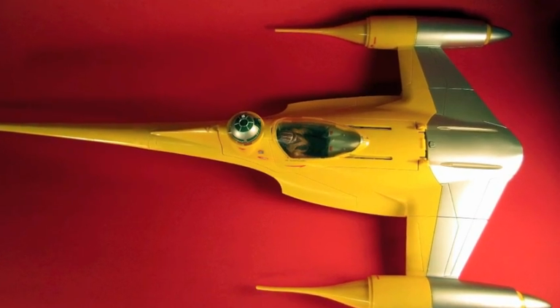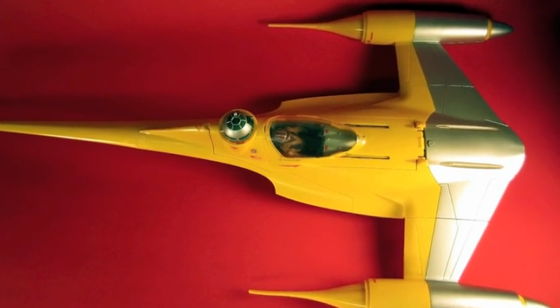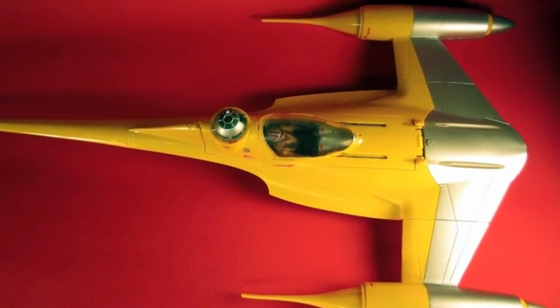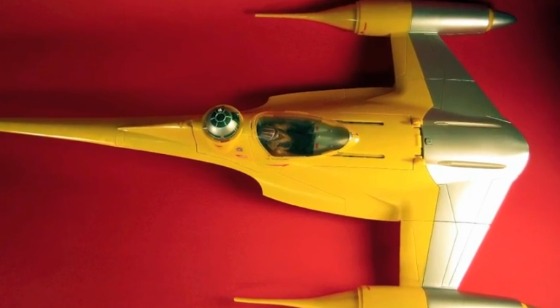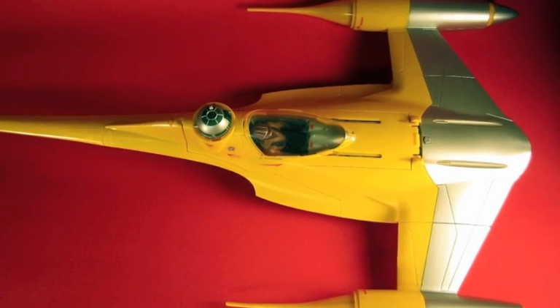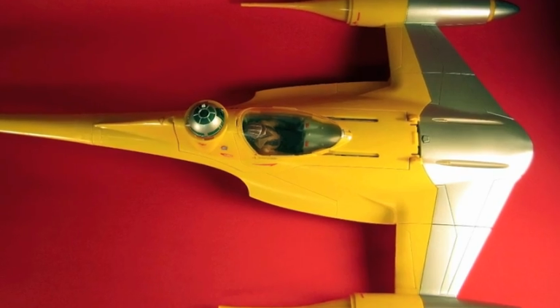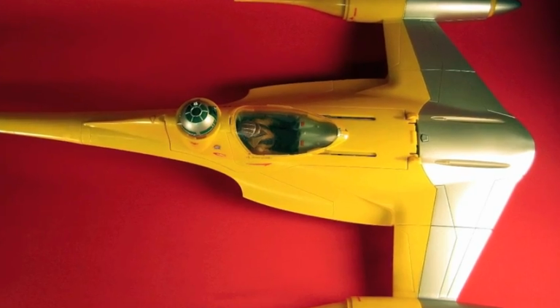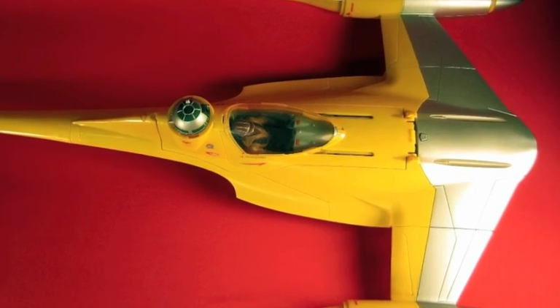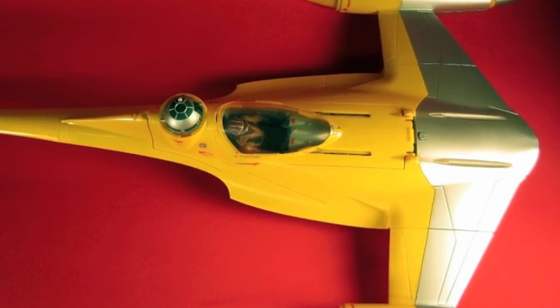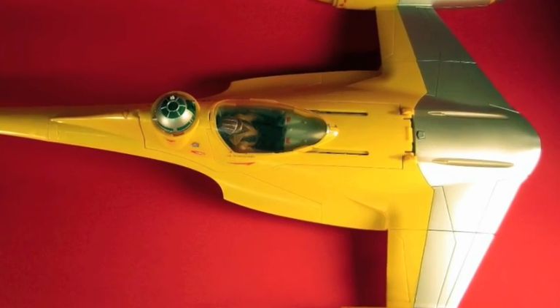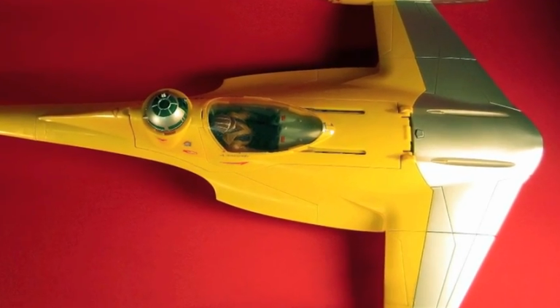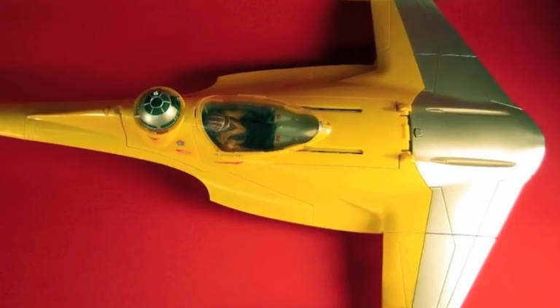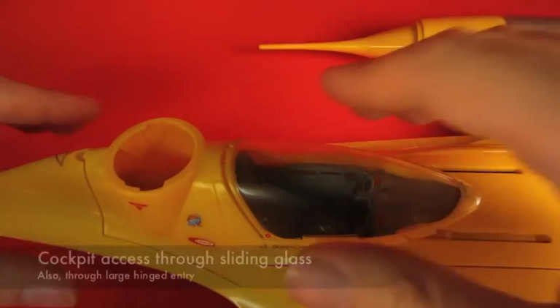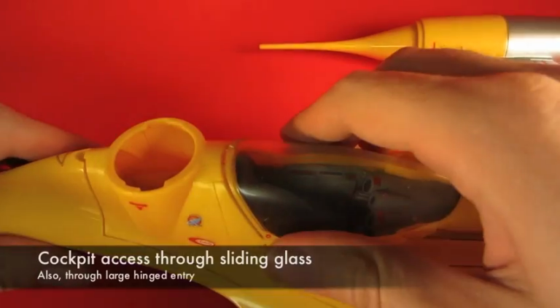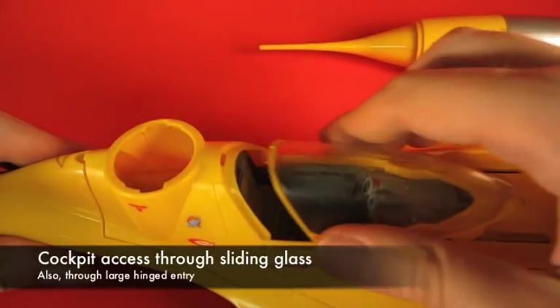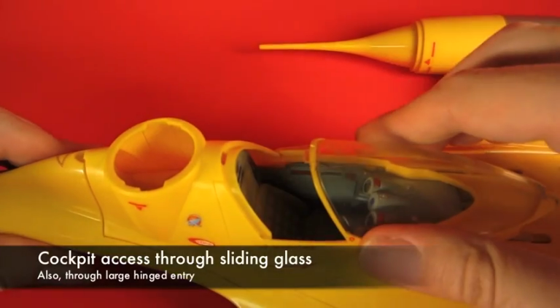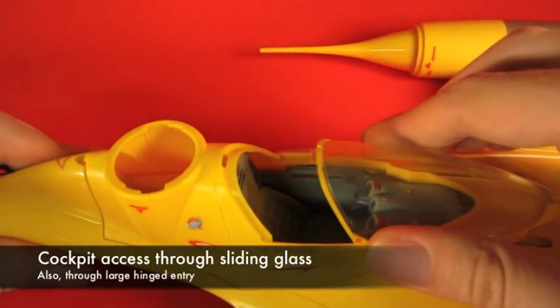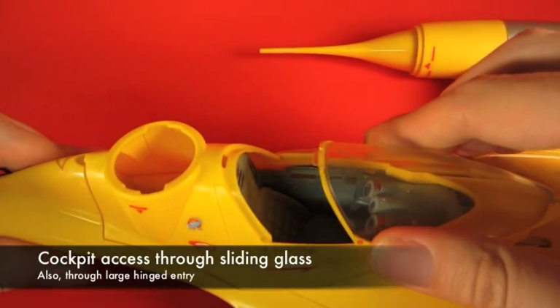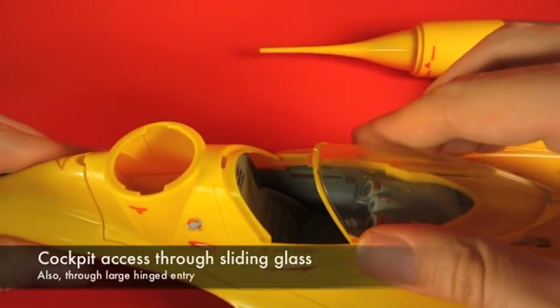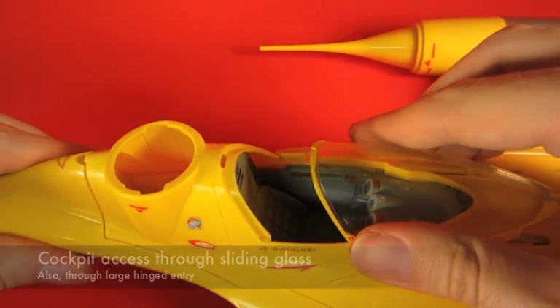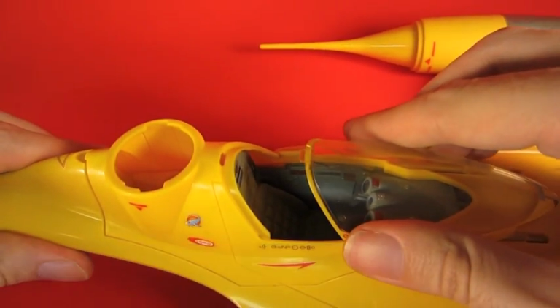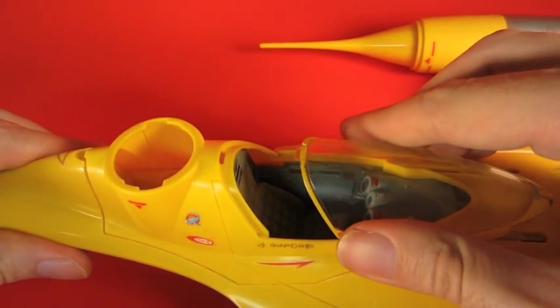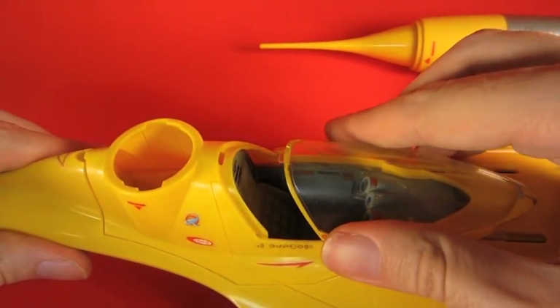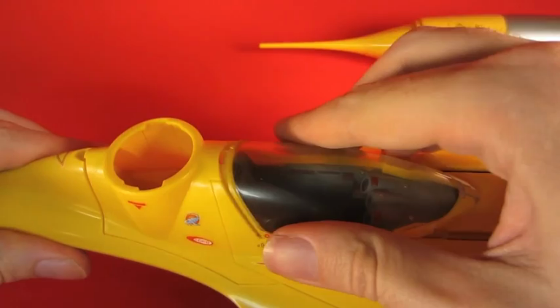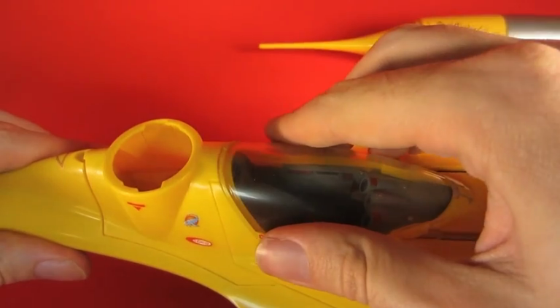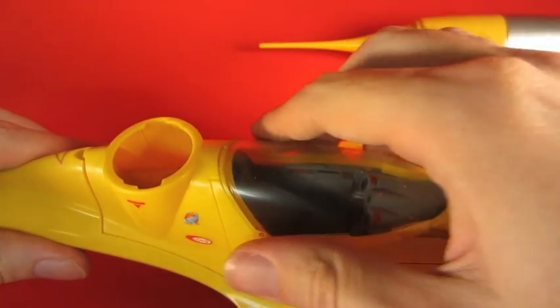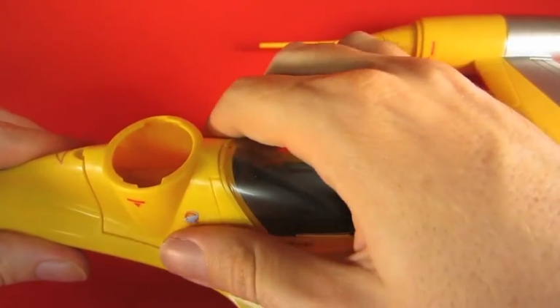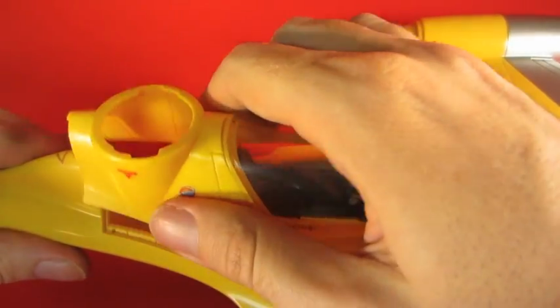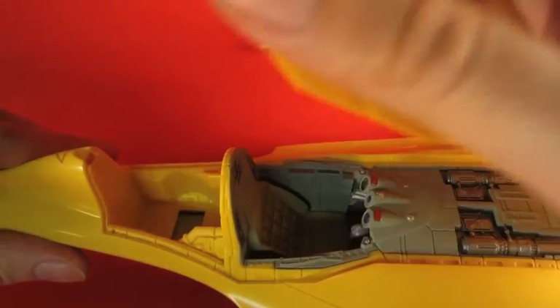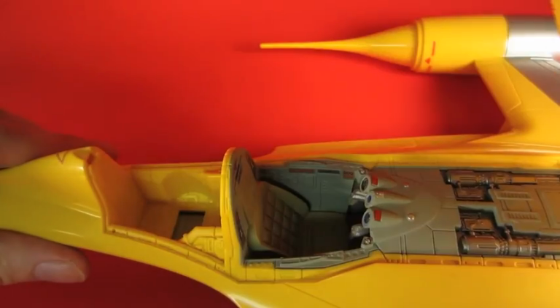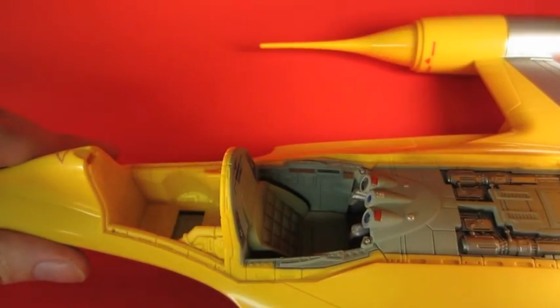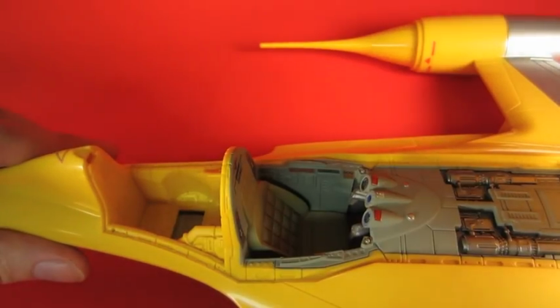The vehicle is long and pointy. It has an interesting canopy area where you can slide open the glass or you can open up the entire hatch.